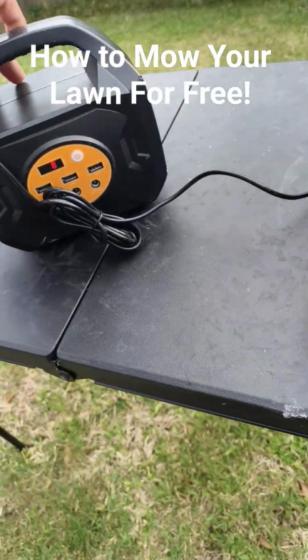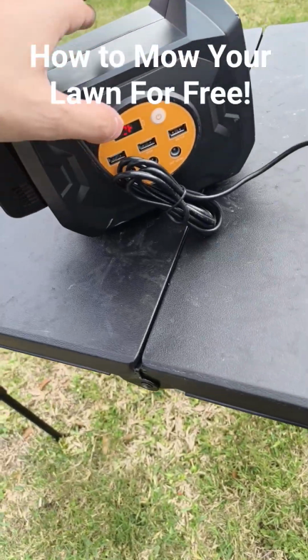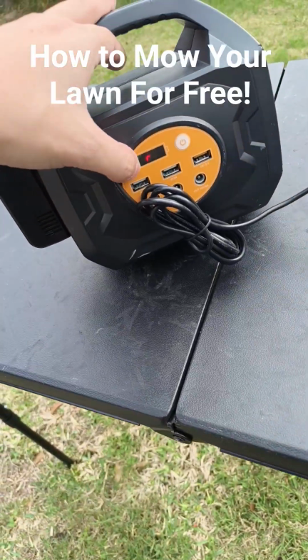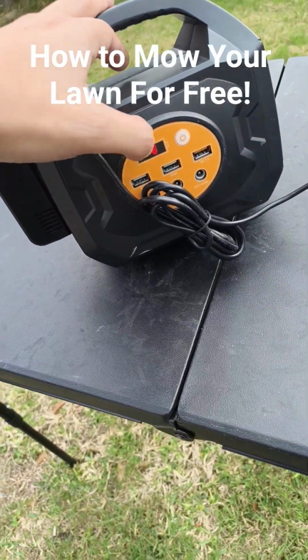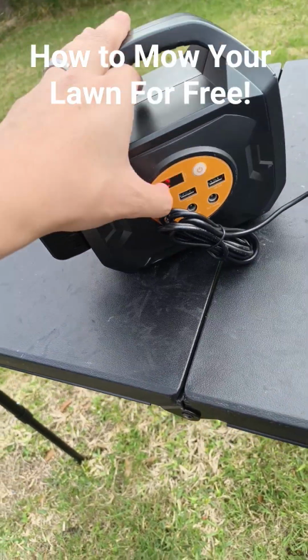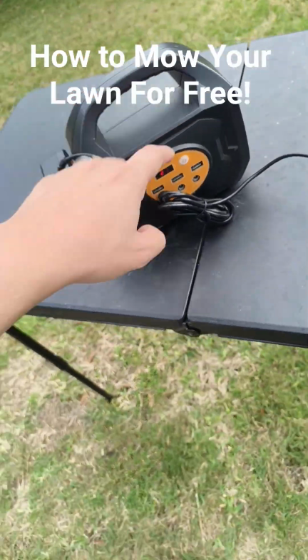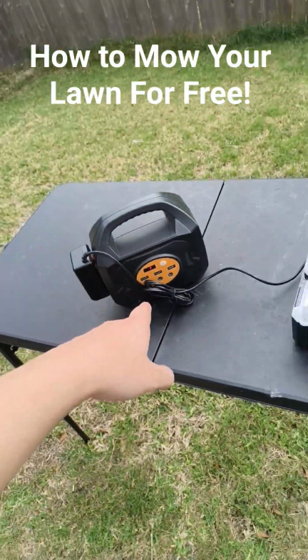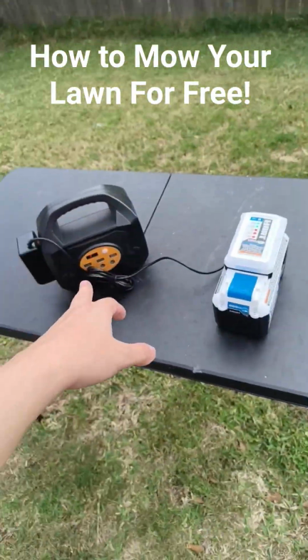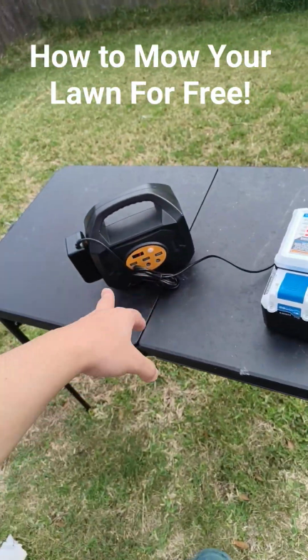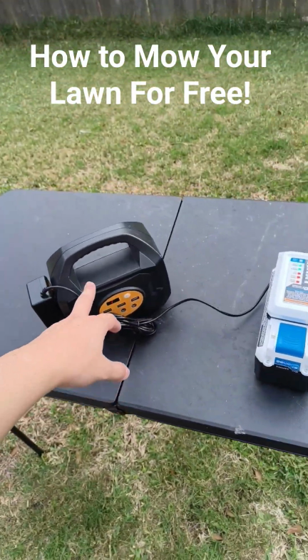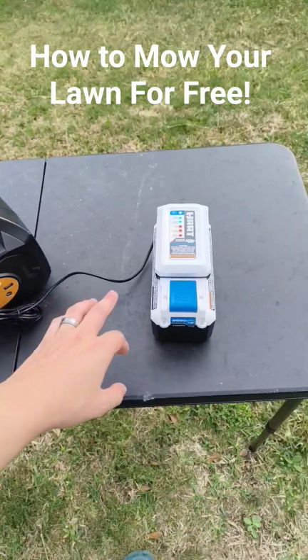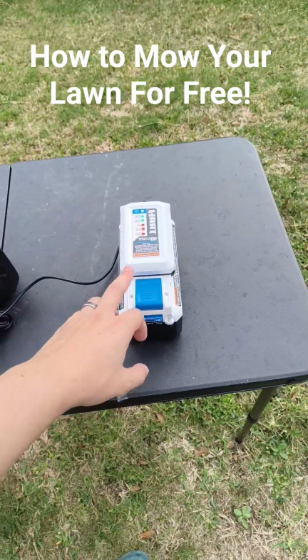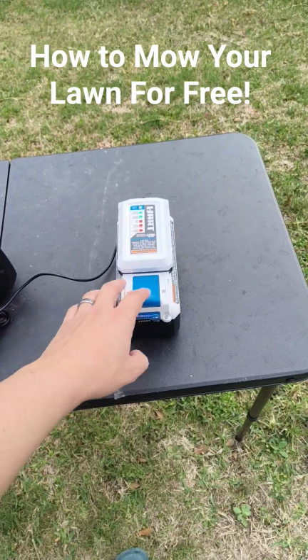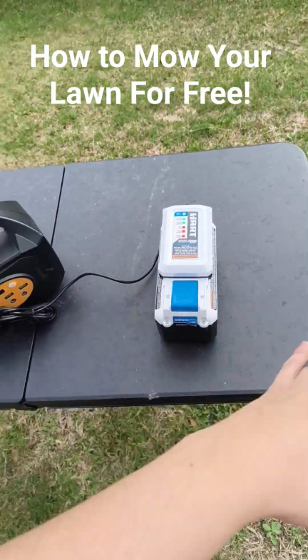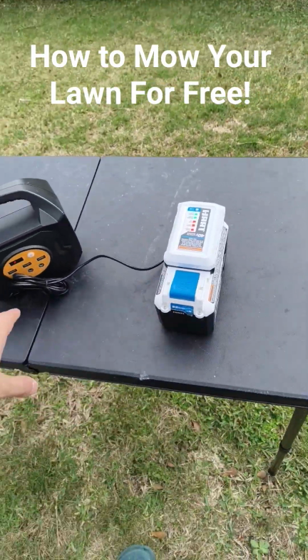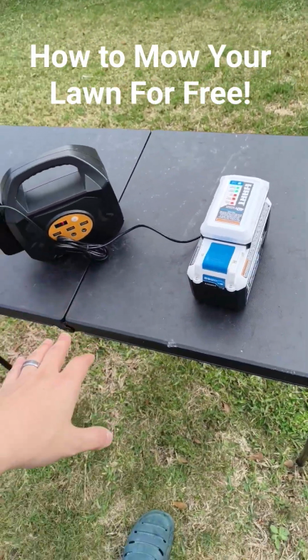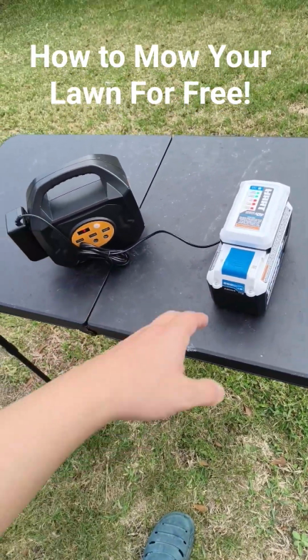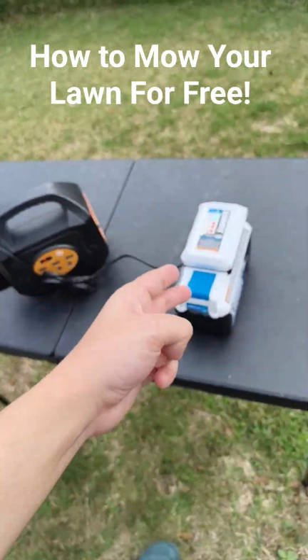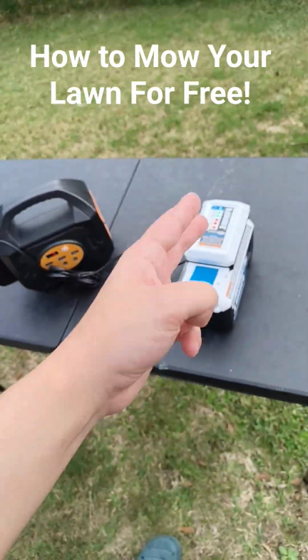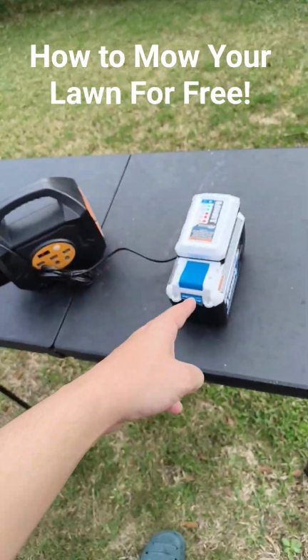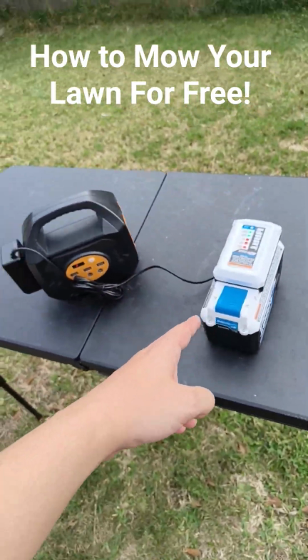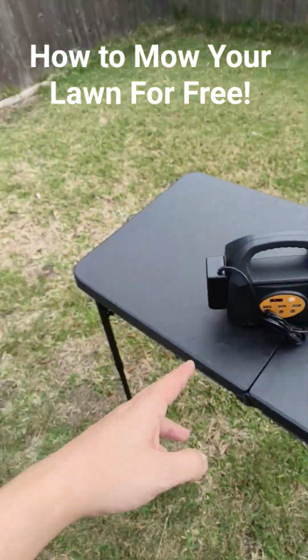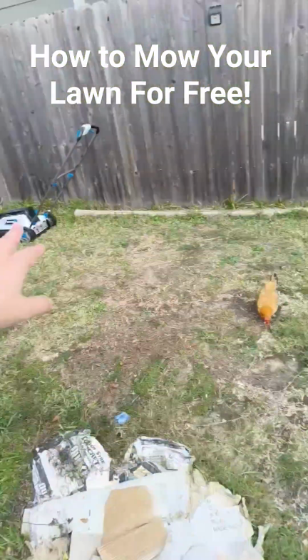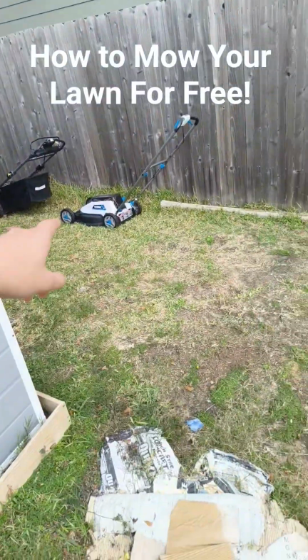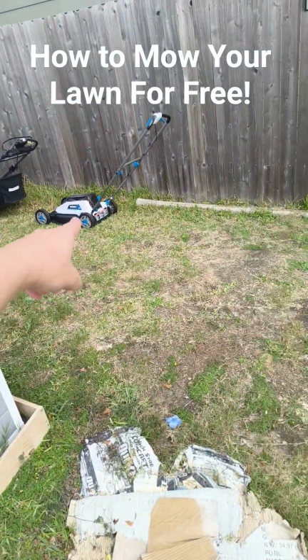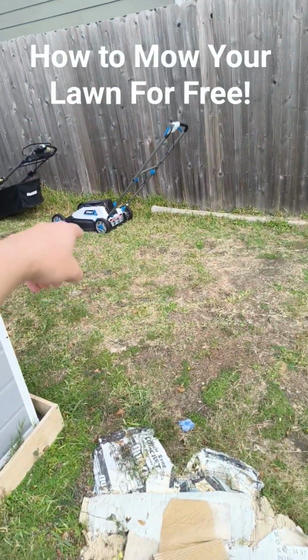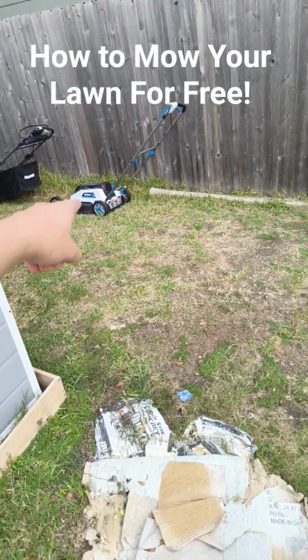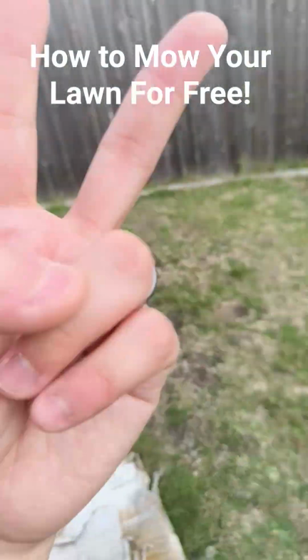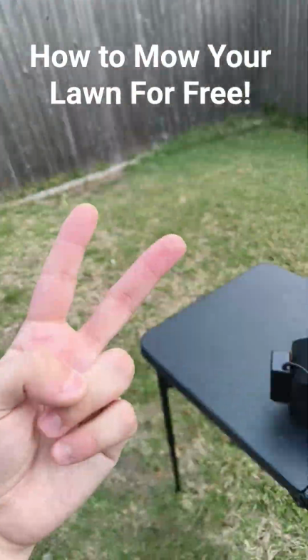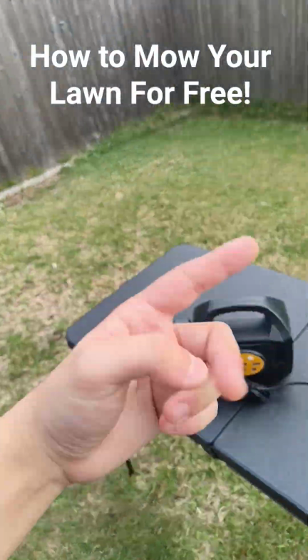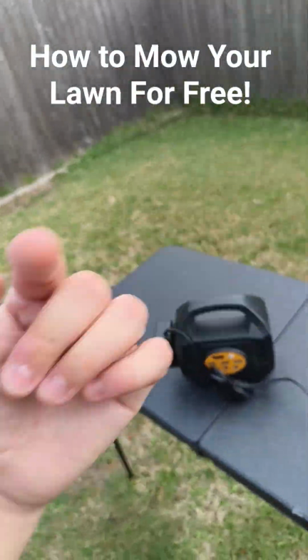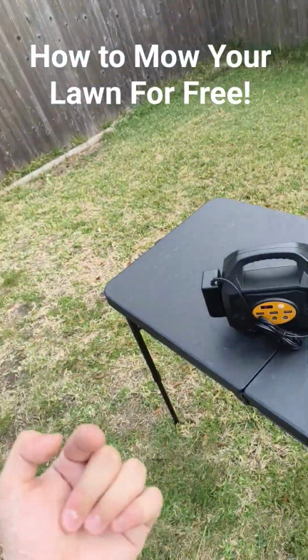Now this battery is very low at 28 right now, but it usually will charge about two of these batteries completely. So I get two full charges out of these, and this cuts my entire lawn from that lawnmower about two times over, front and back.